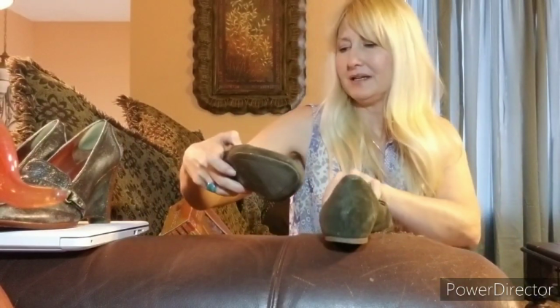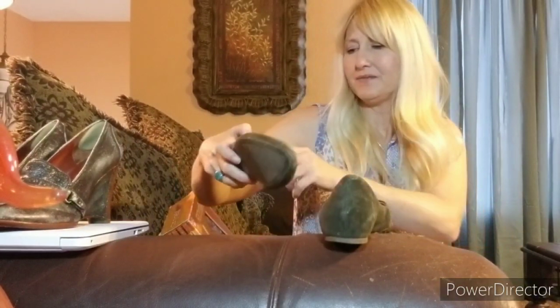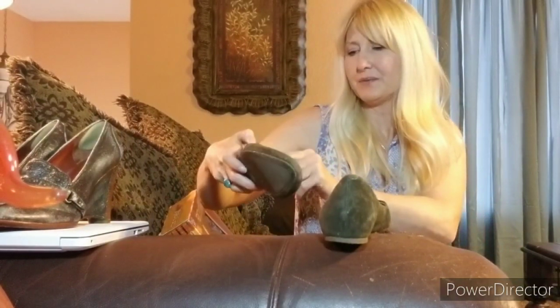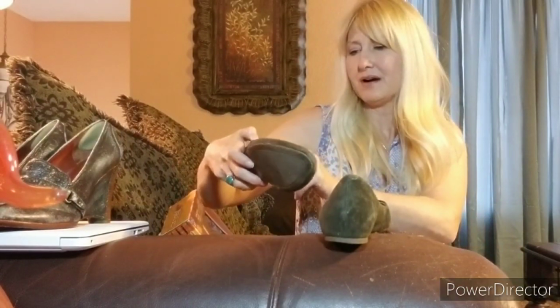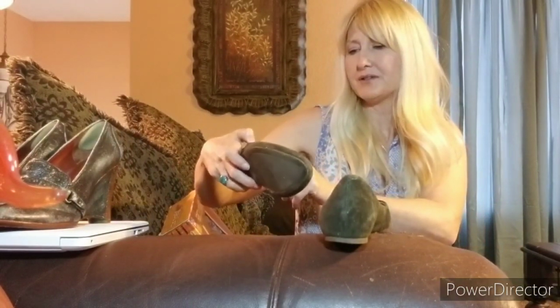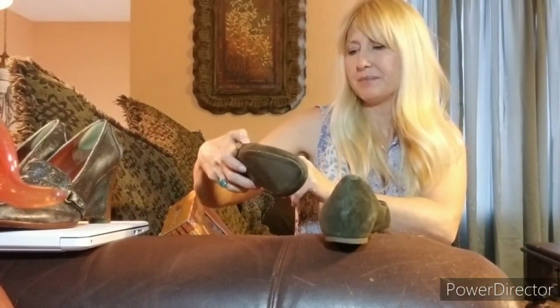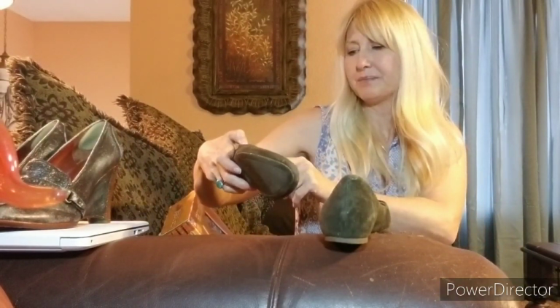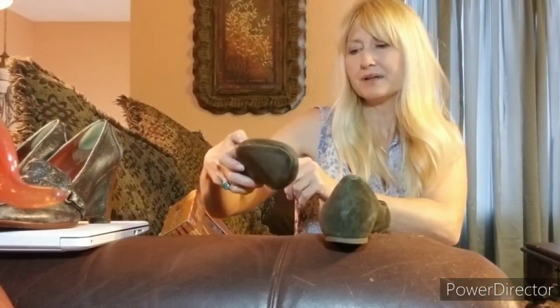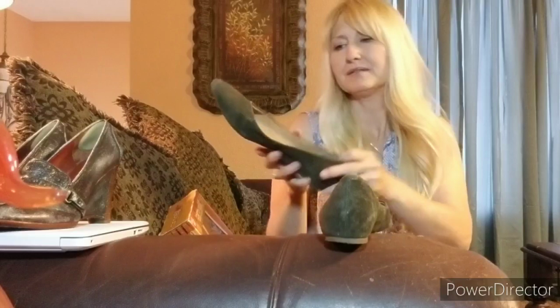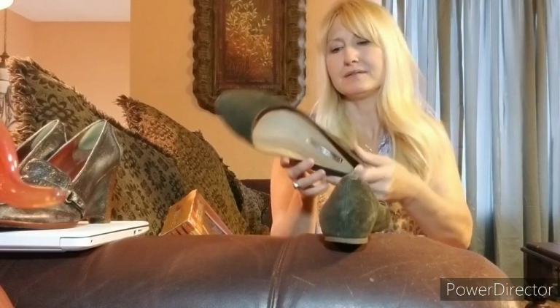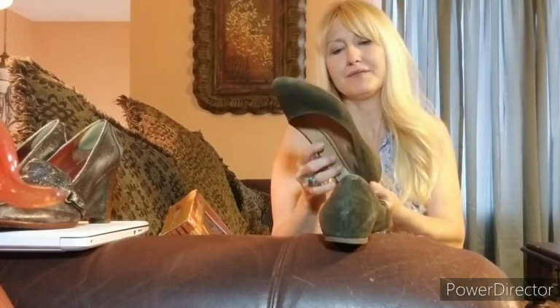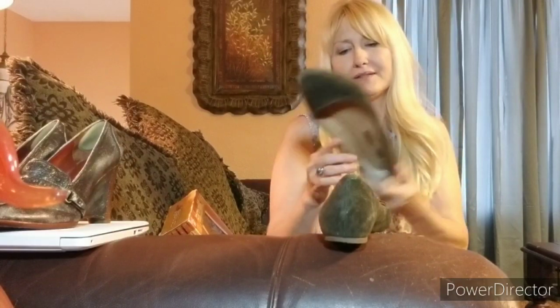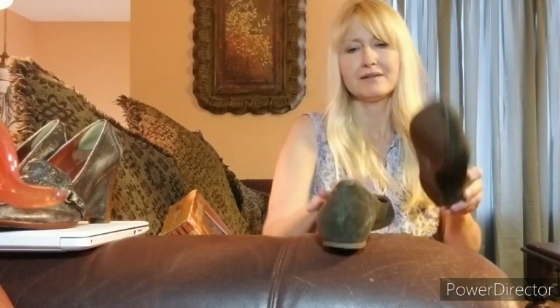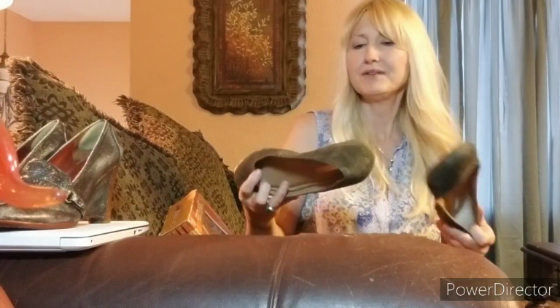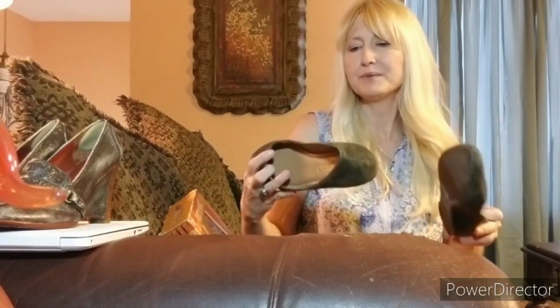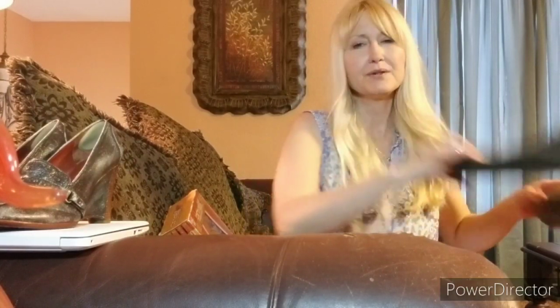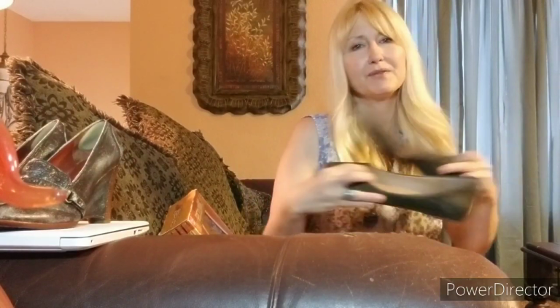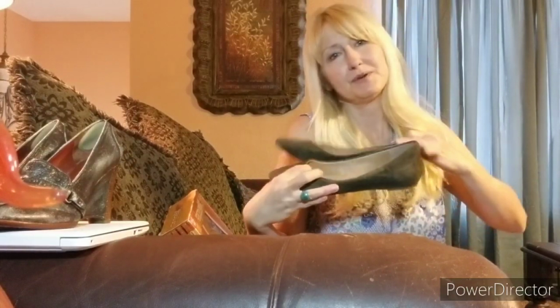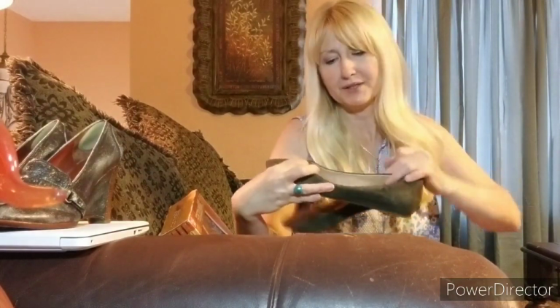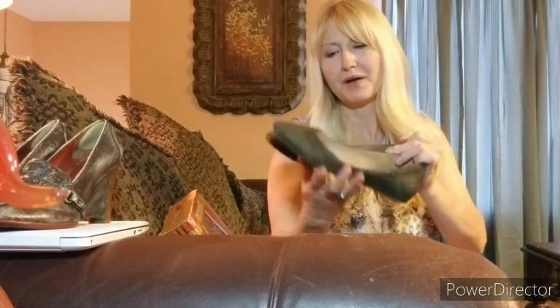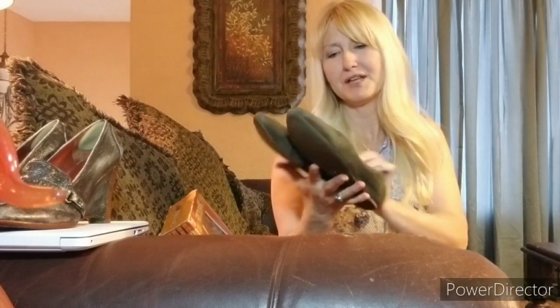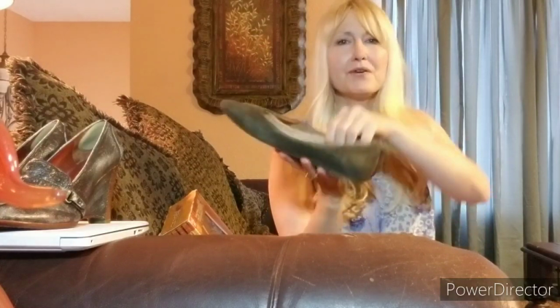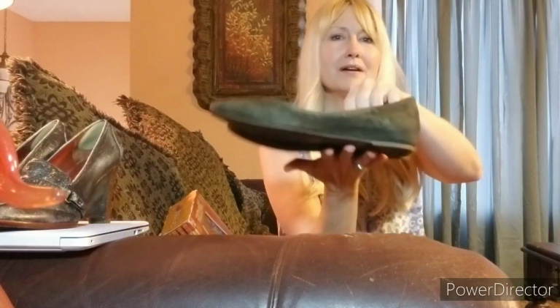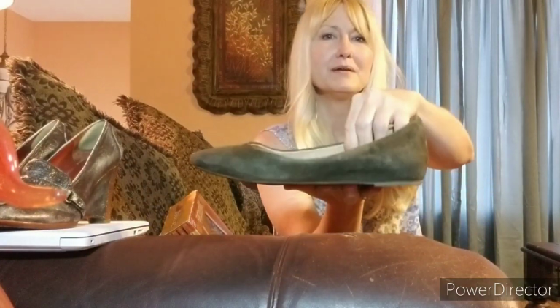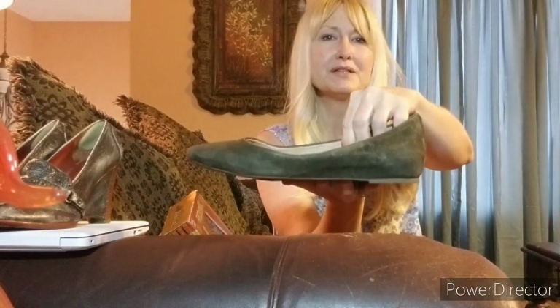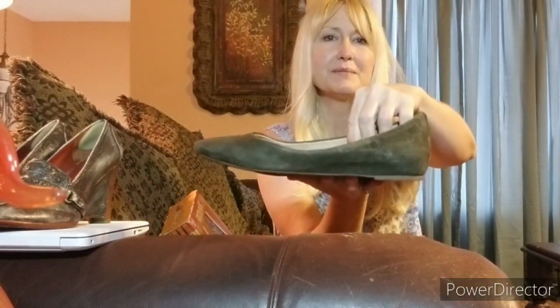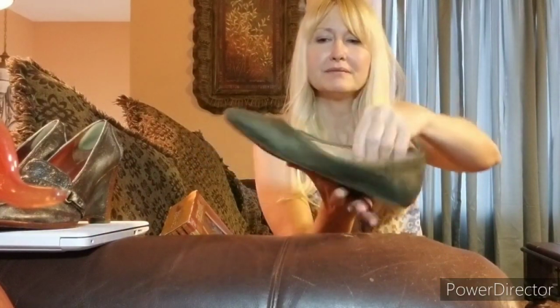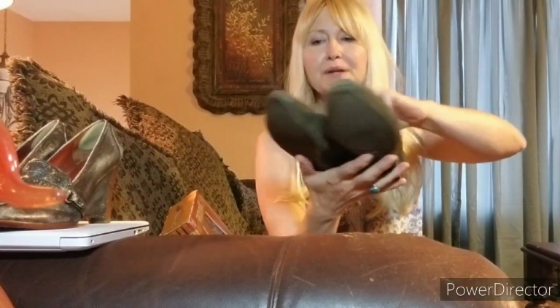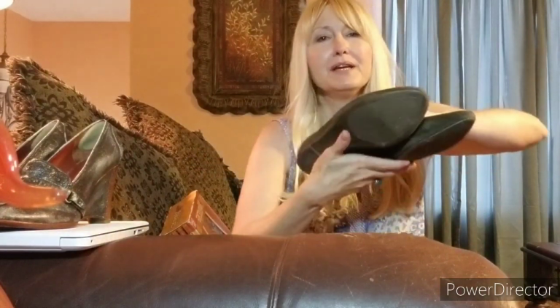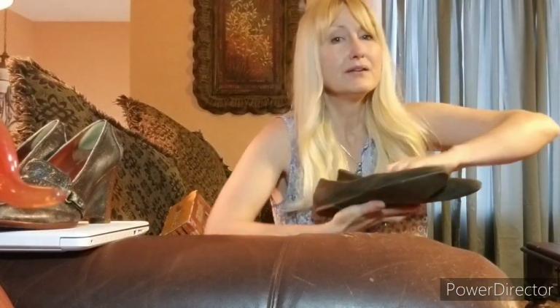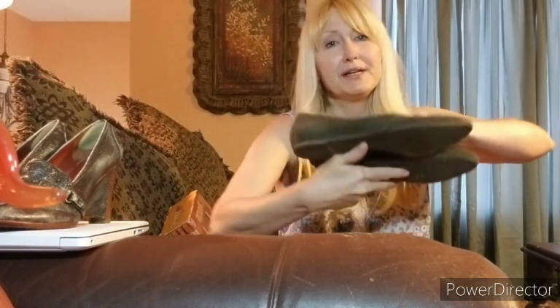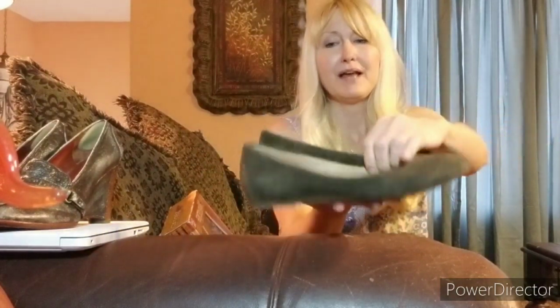Another find were these Audrey Brooke flats. I've never really sold these before so I really don't know how much they go for, but they're just some army green, olive green flats.